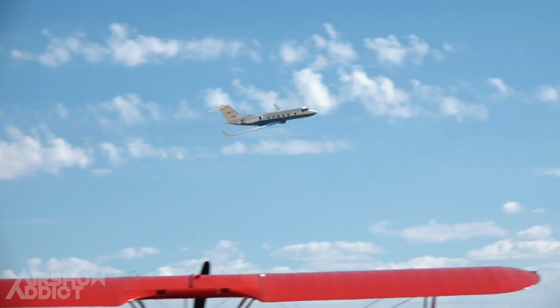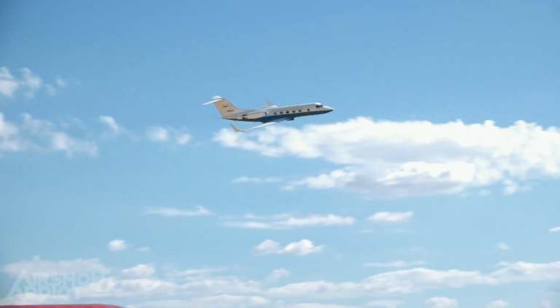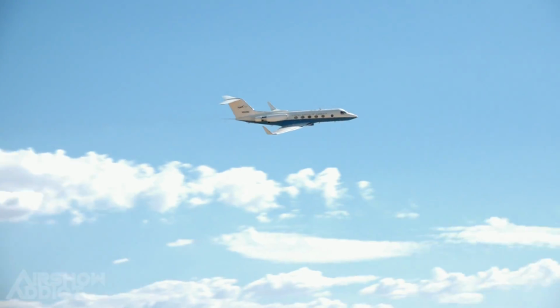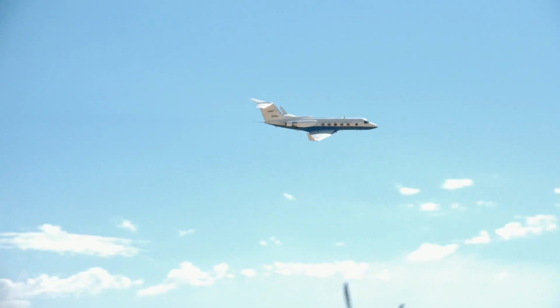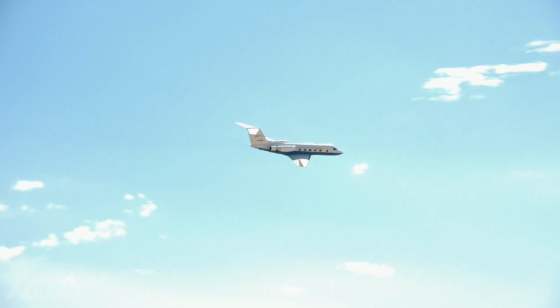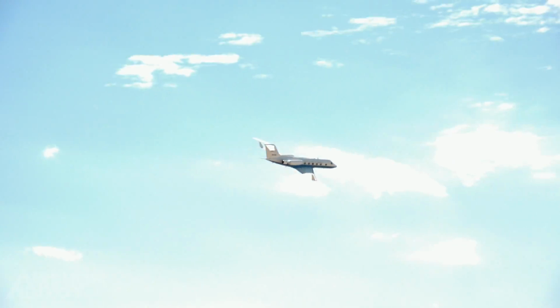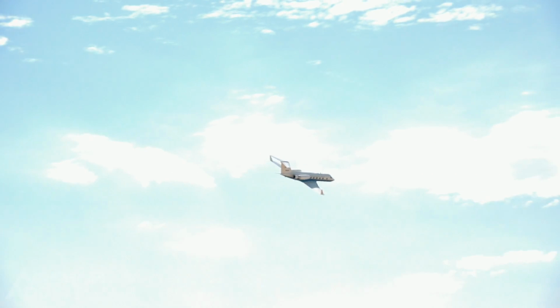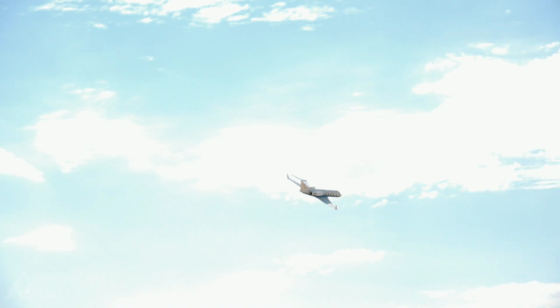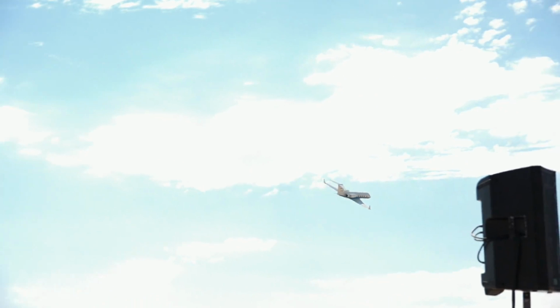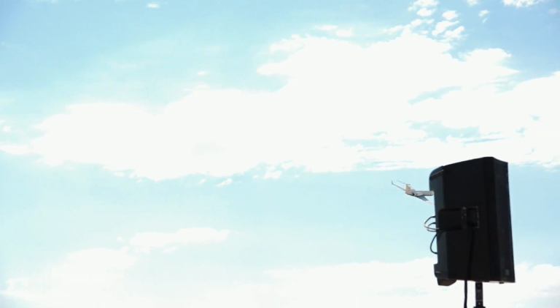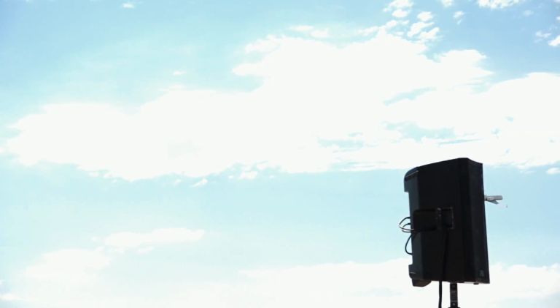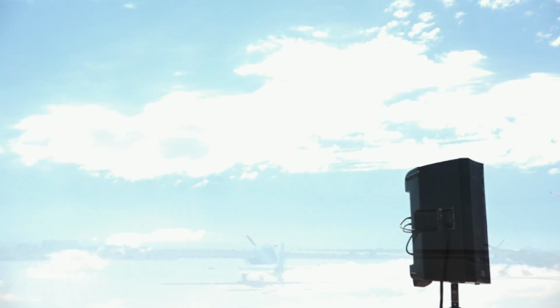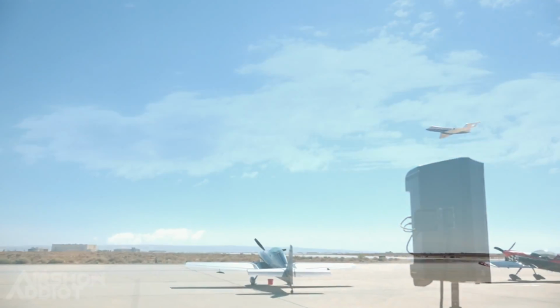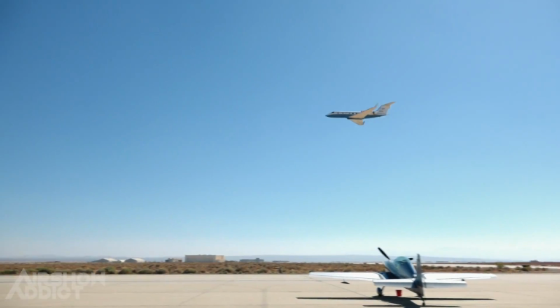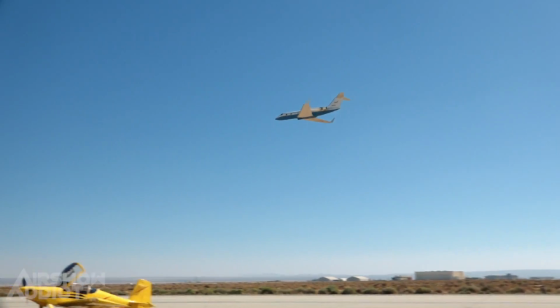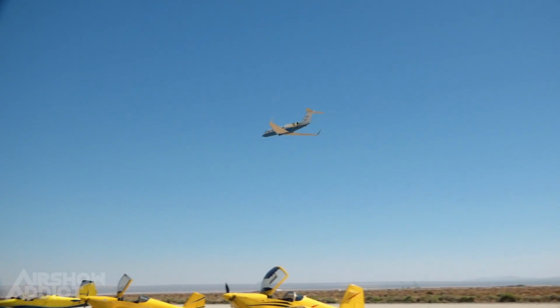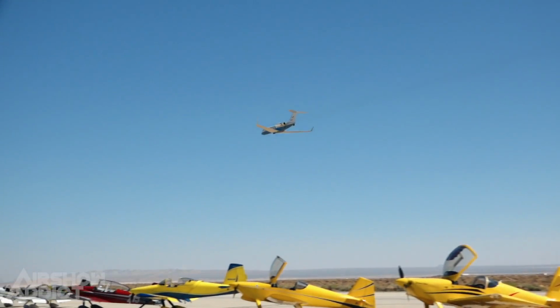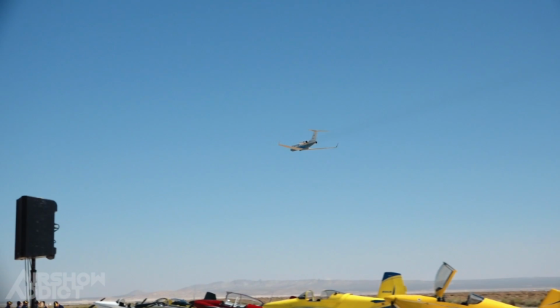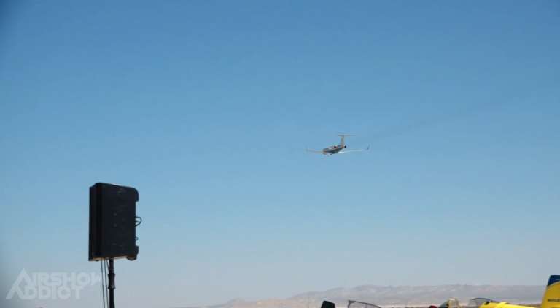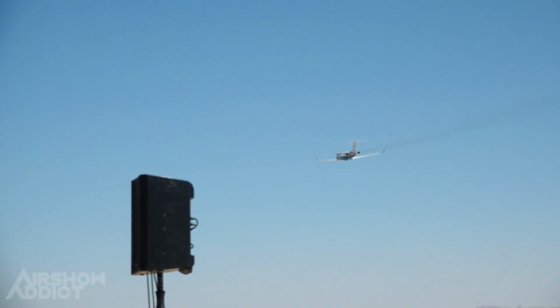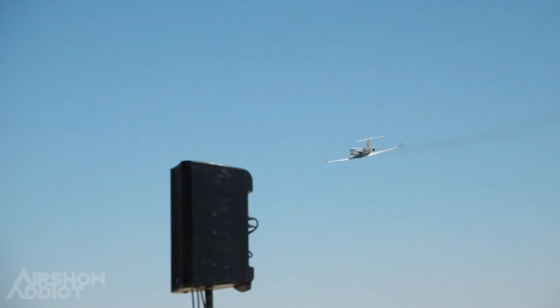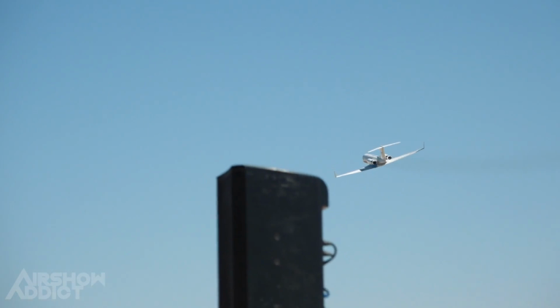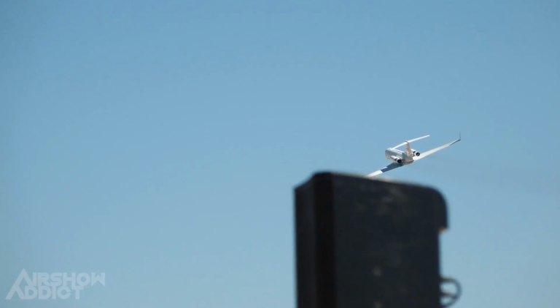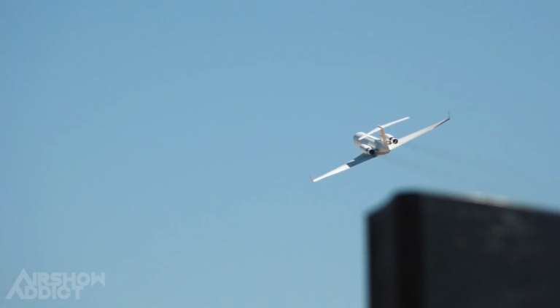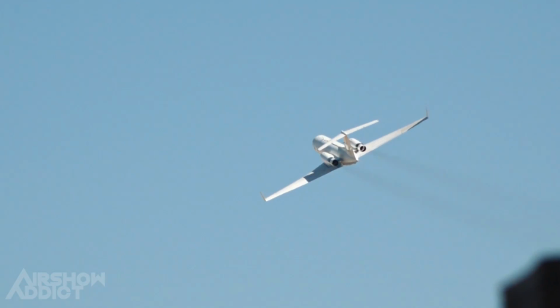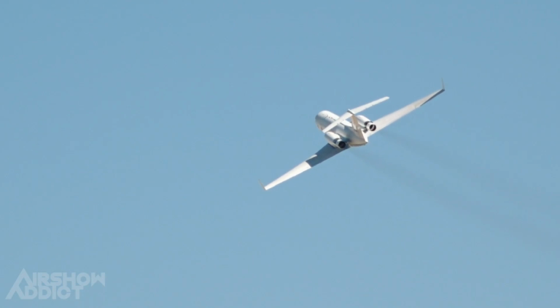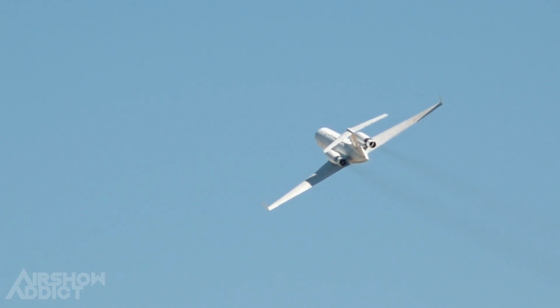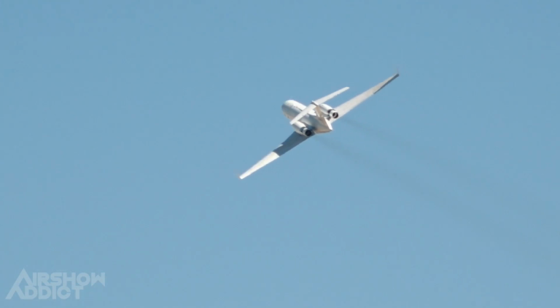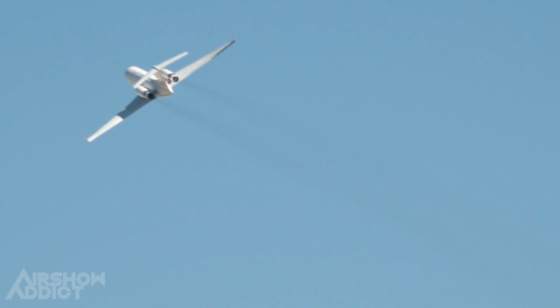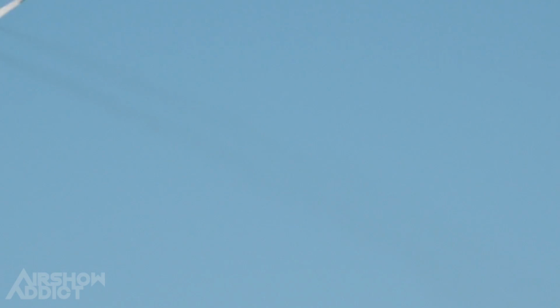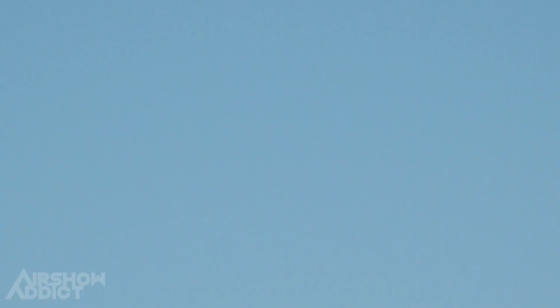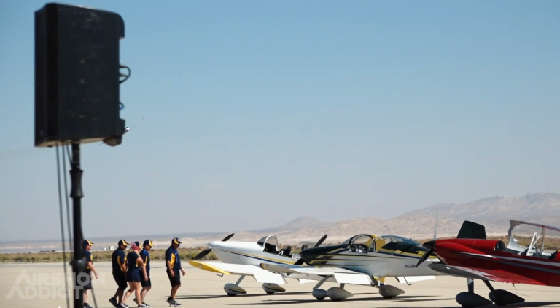The other two jets continue to climb up into the corridor, but it was way out there in front of us. It takes time for the sonic boom to get down to us. But it's just thrilling — speed of sound.